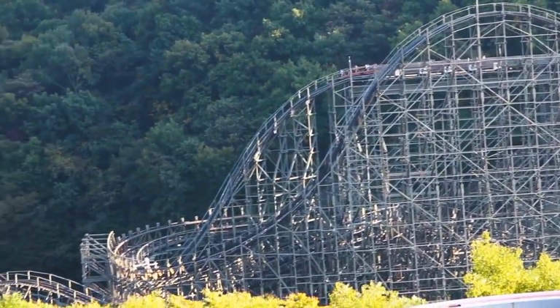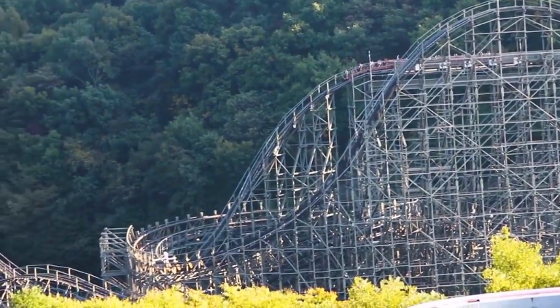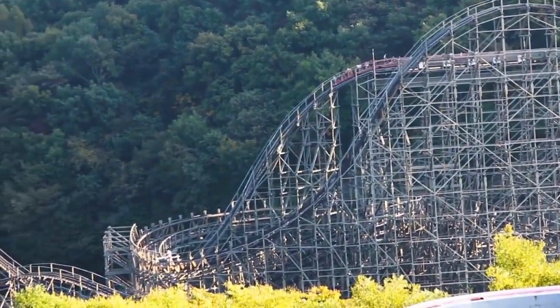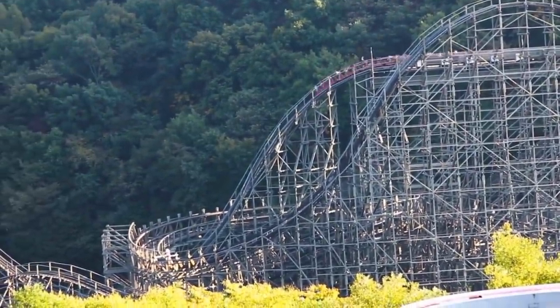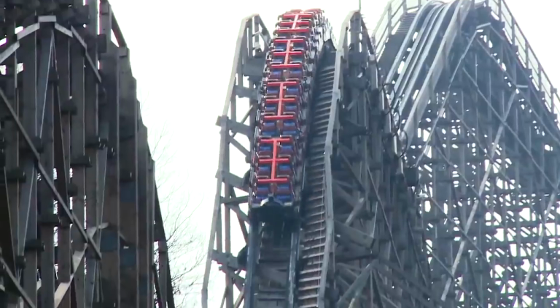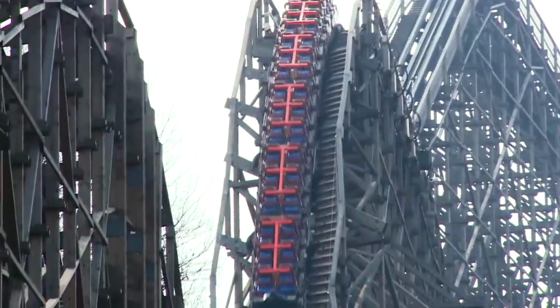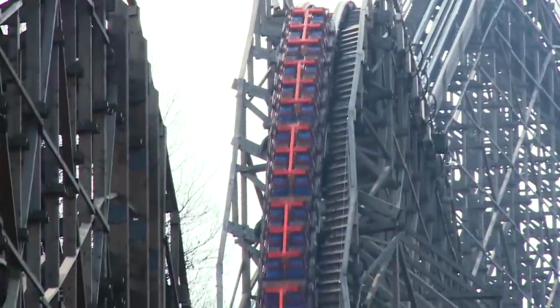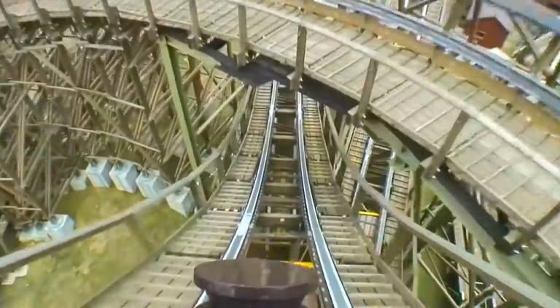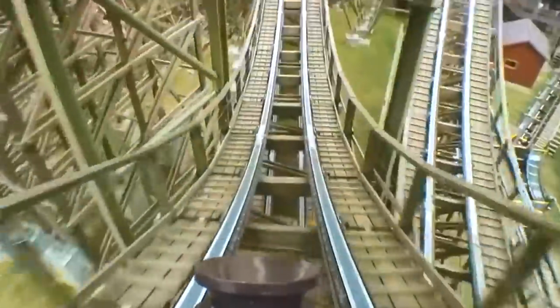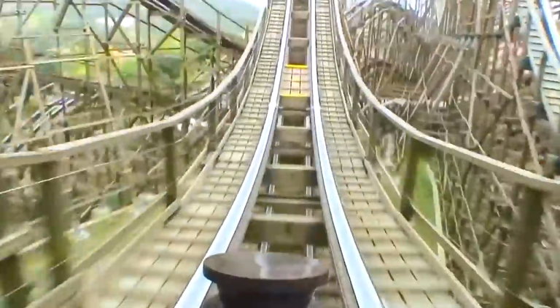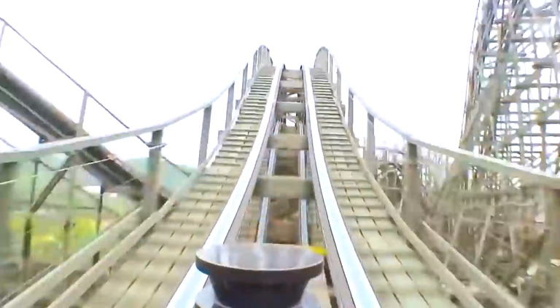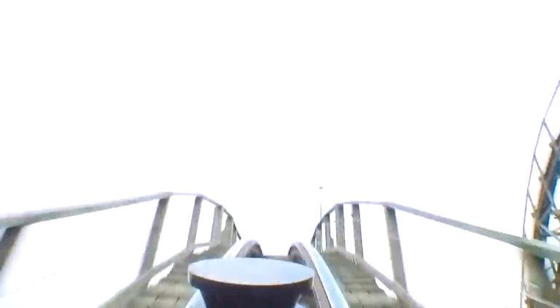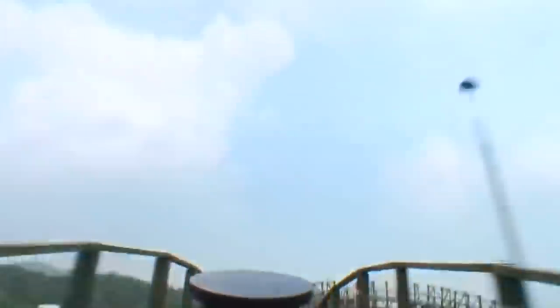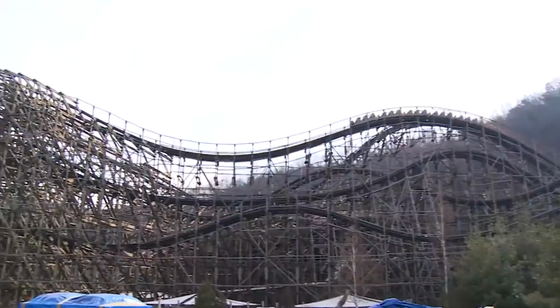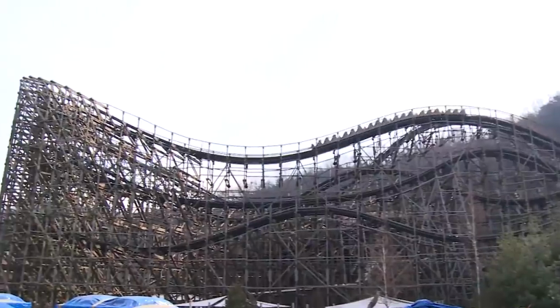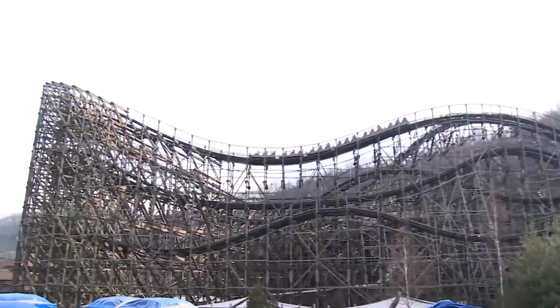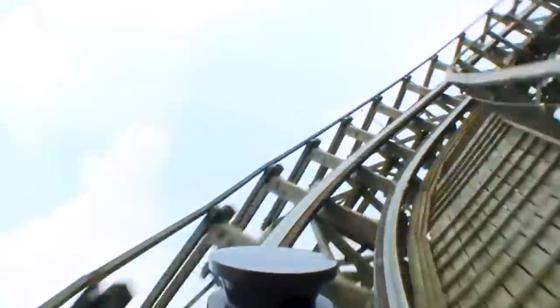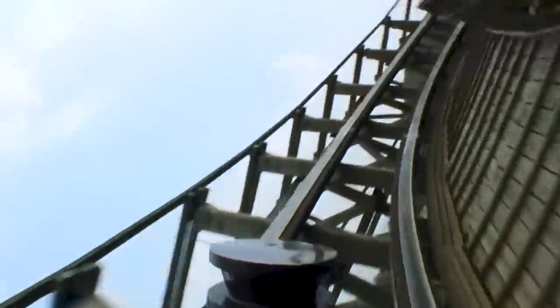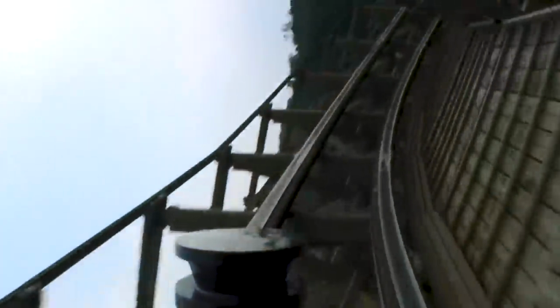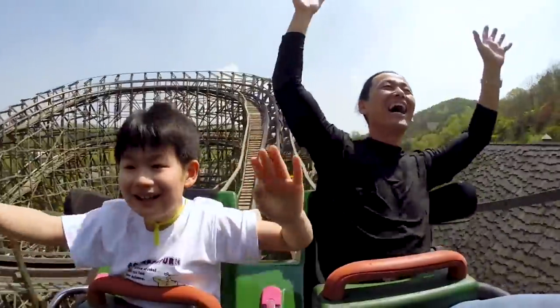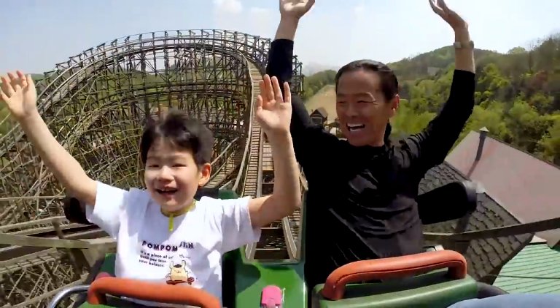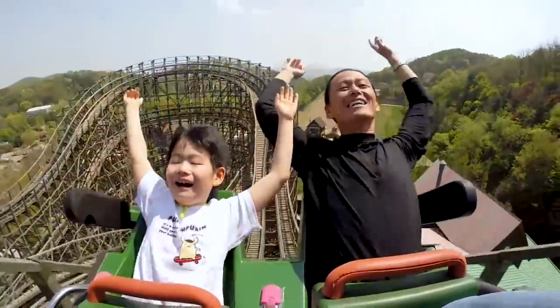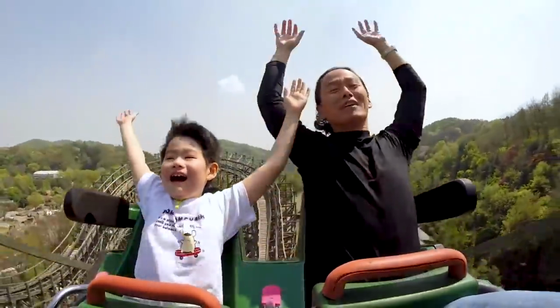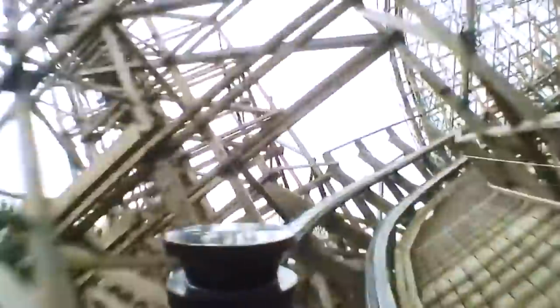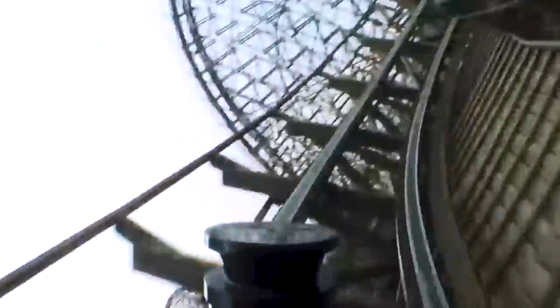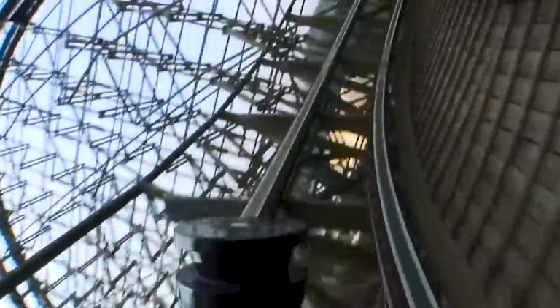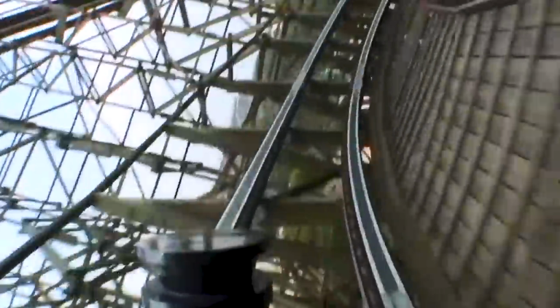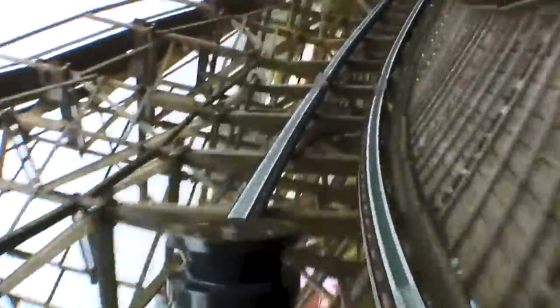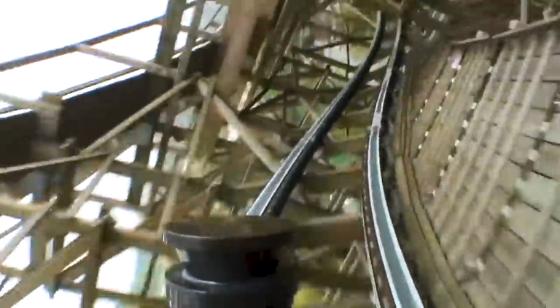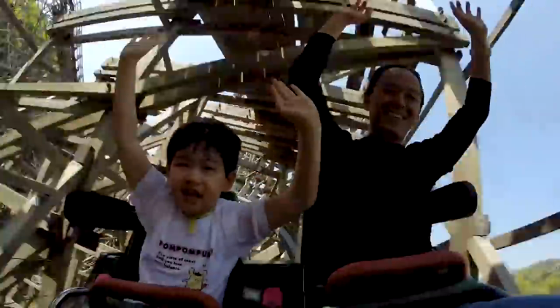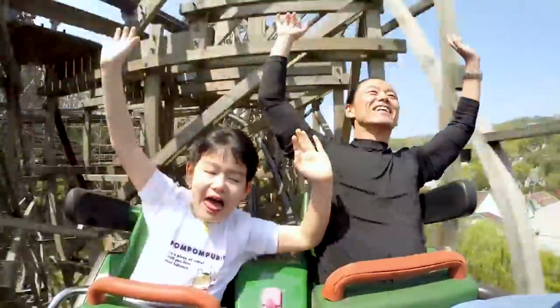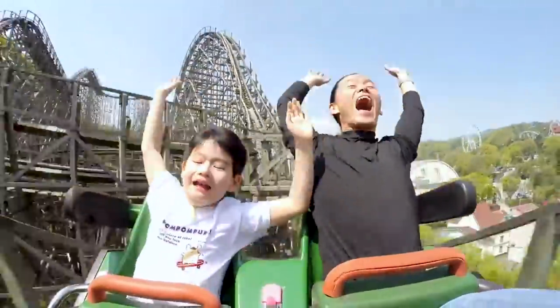A few seconds later, guests once again plummet towards the ground, before navigating an airtime hill, followed by a heavily banked right-hand turn. Guests enter another airtime hill, followed by a second right-hand turn into a series of two further airtime hills.